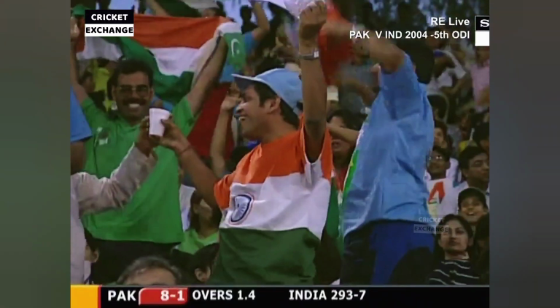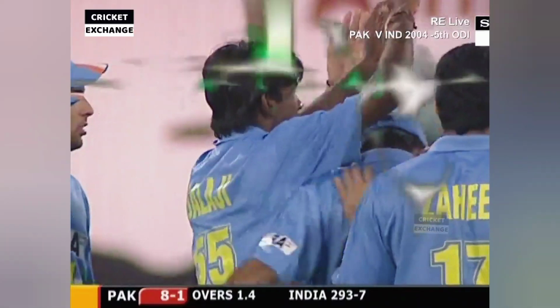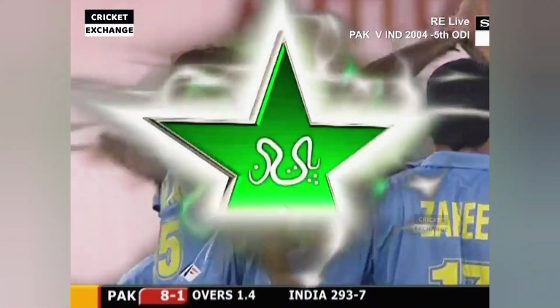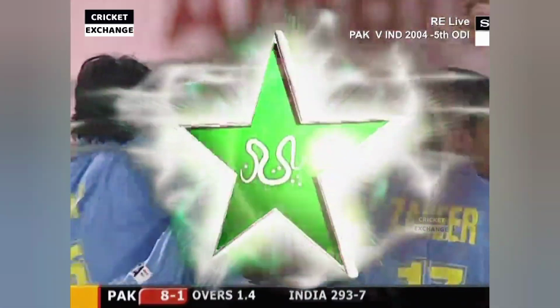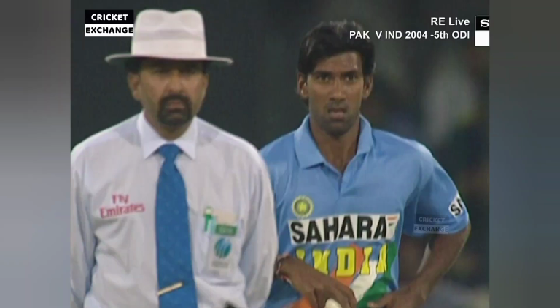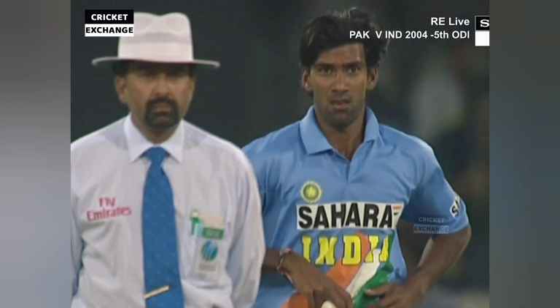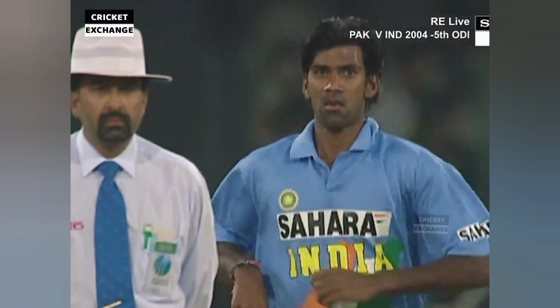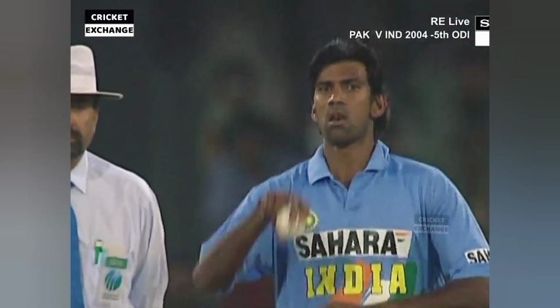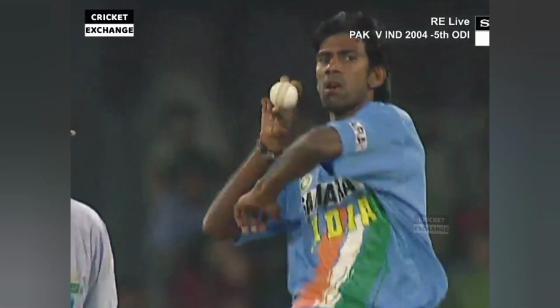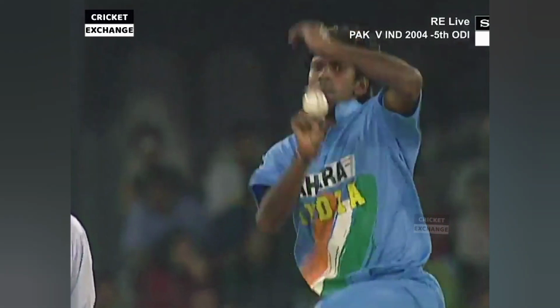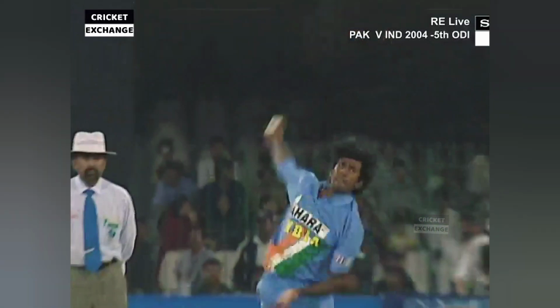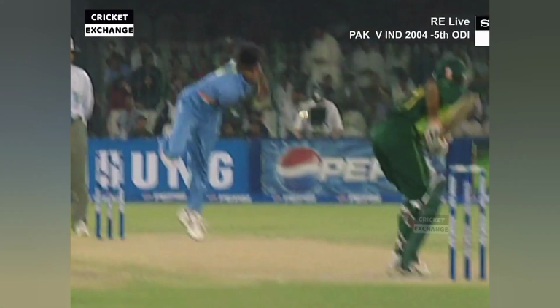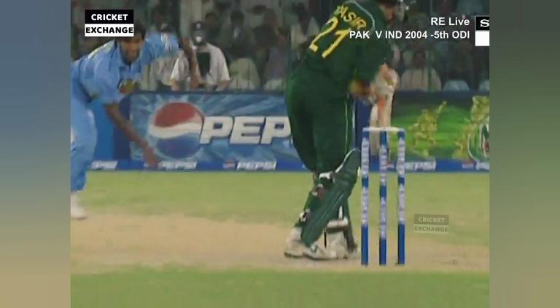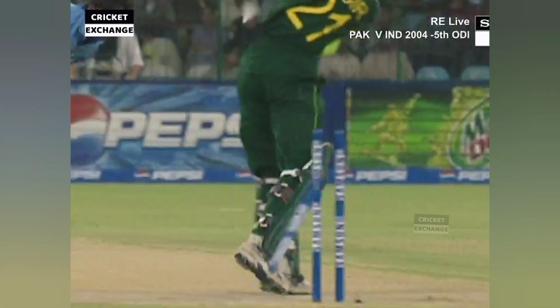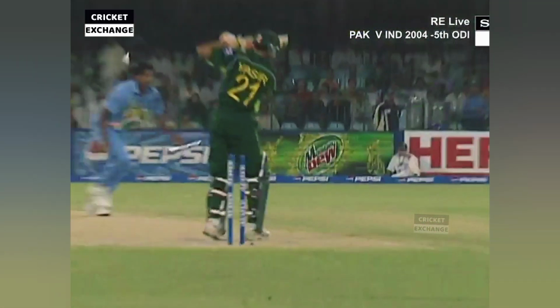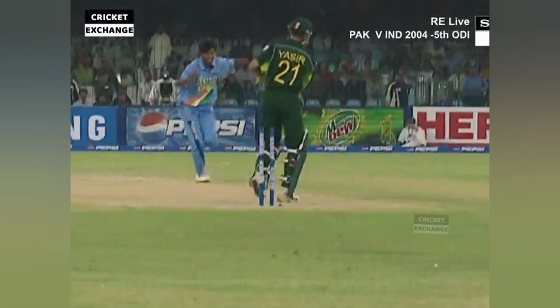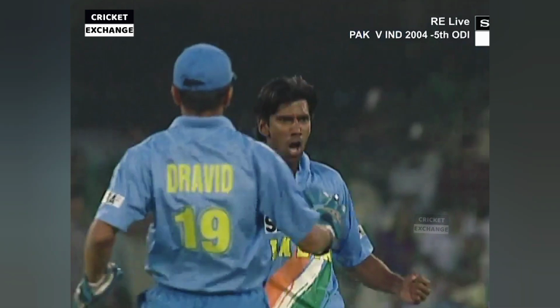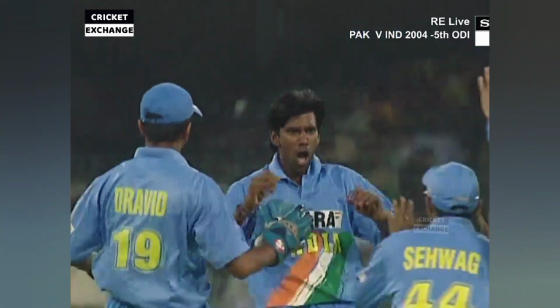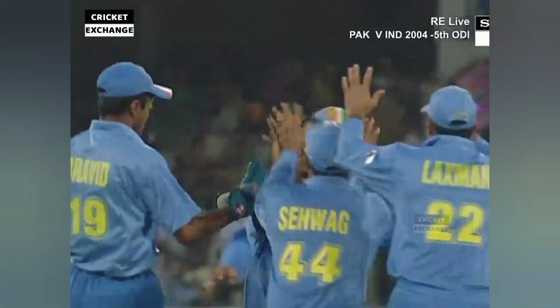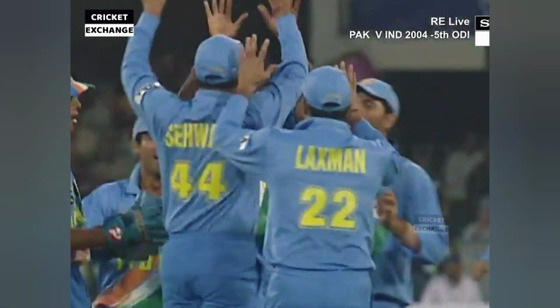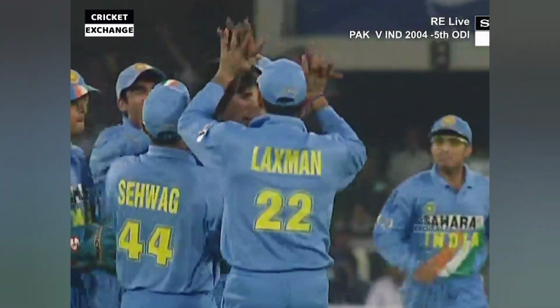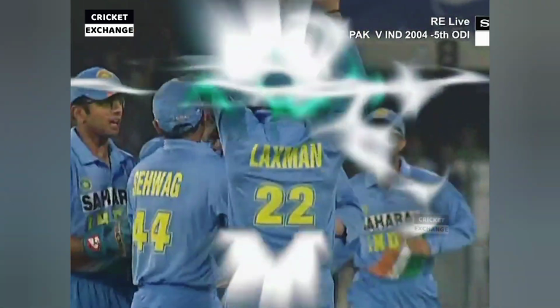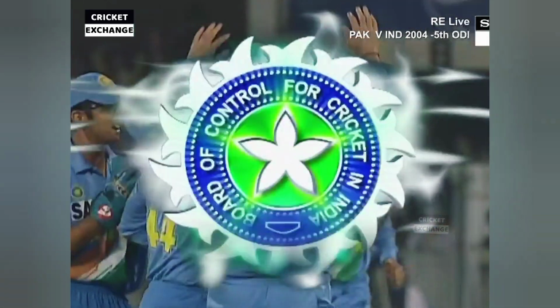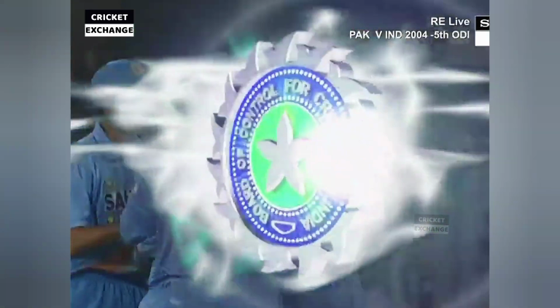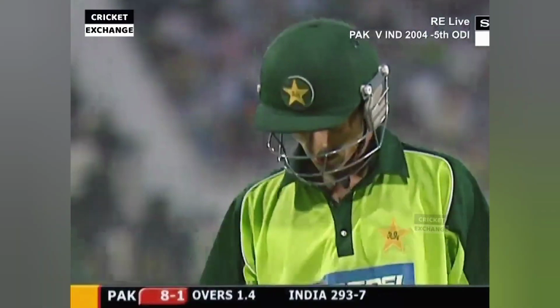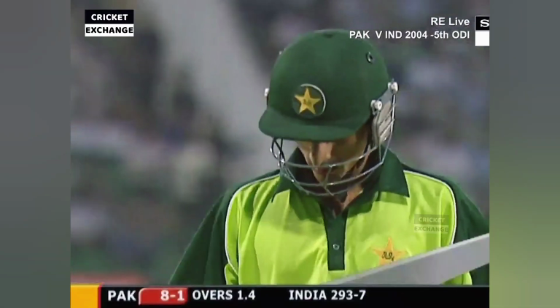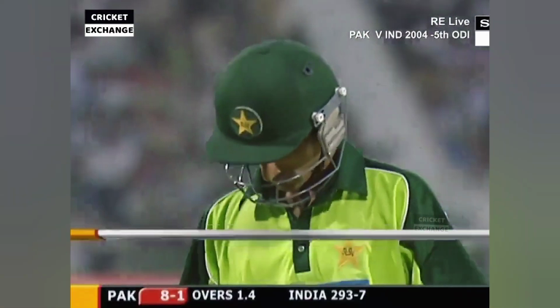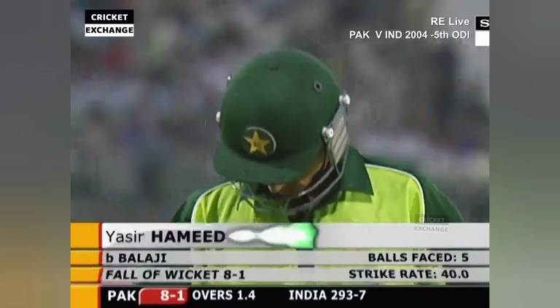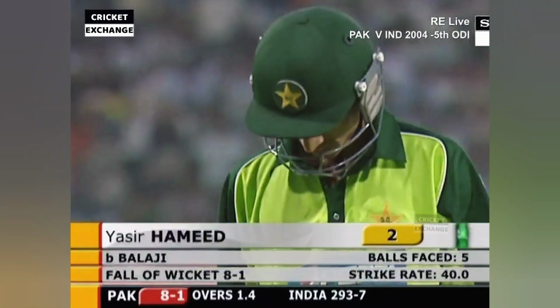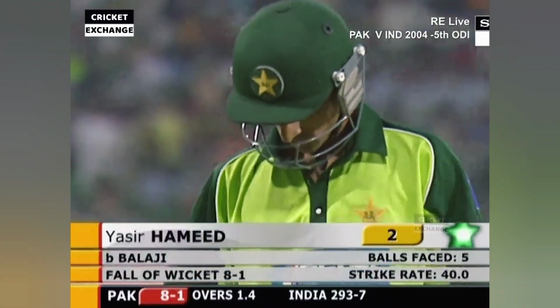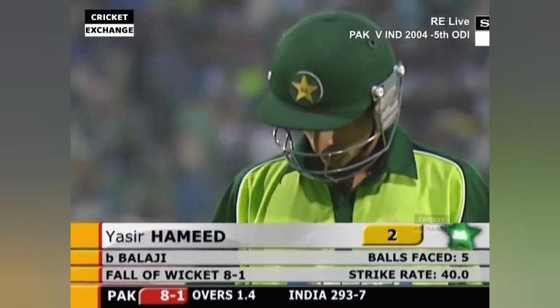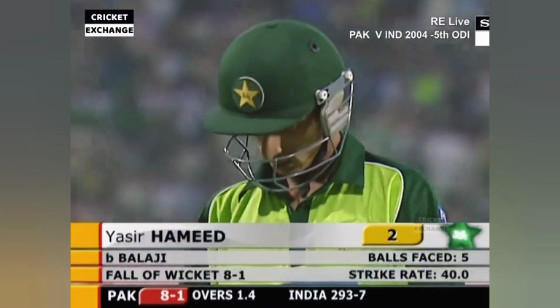Clean him up — loose shot from Yasir Hamid. What a delivery, what a breakthrough! Balaji has done the job. Lost his stumps — he had been the backbone of the Pakistan opening innings. Balaji is over the moon, as are the rest of the Indian team. Hamid gone.